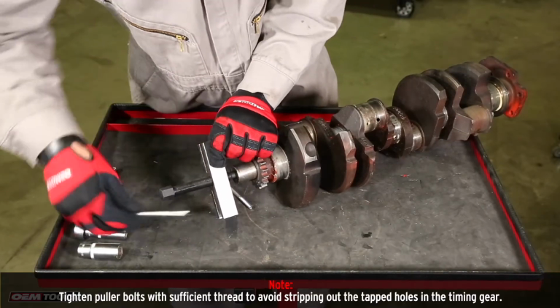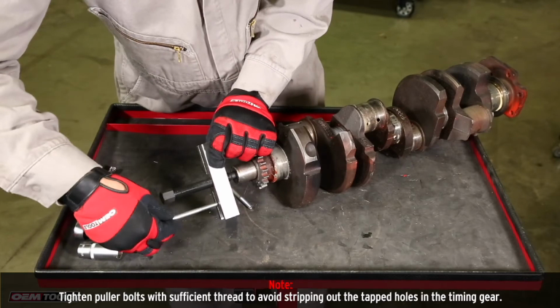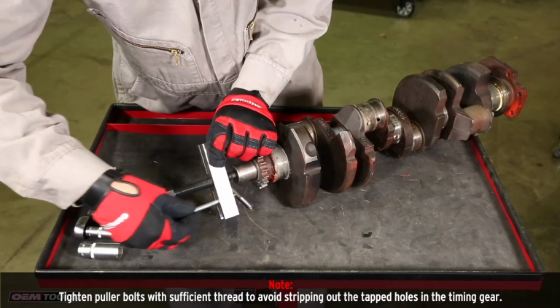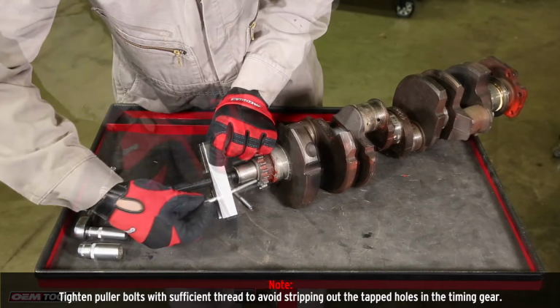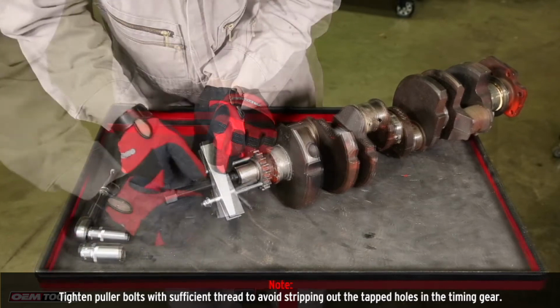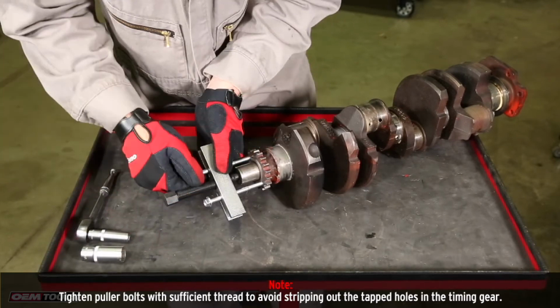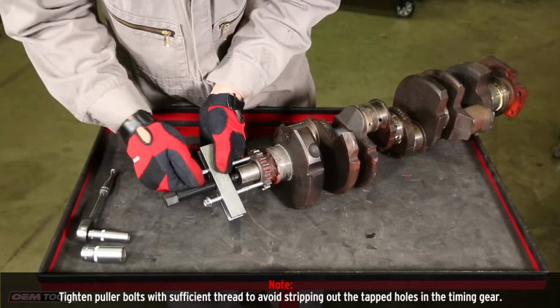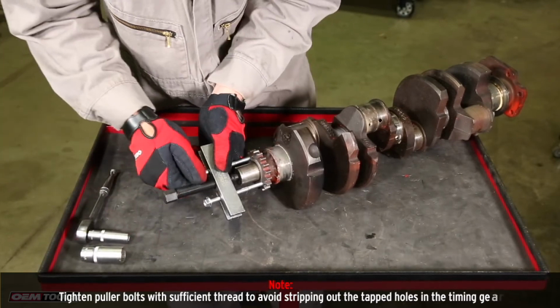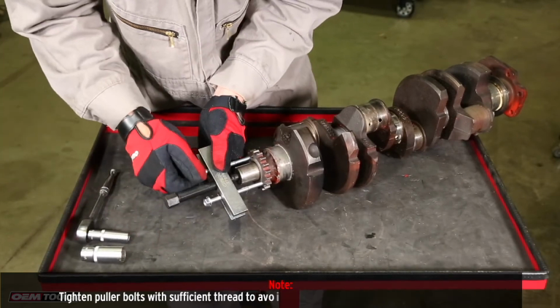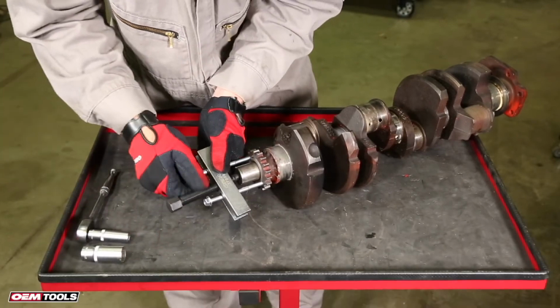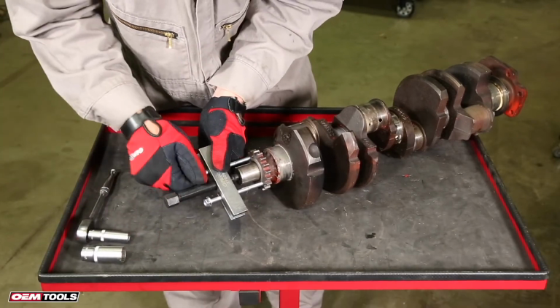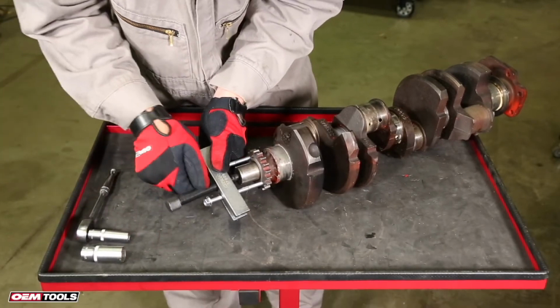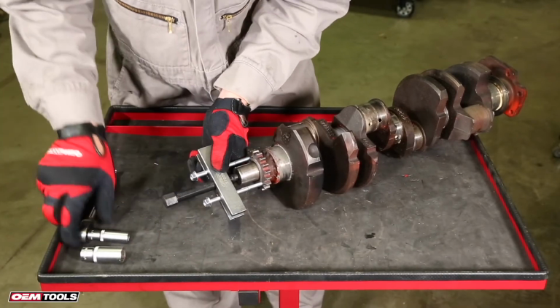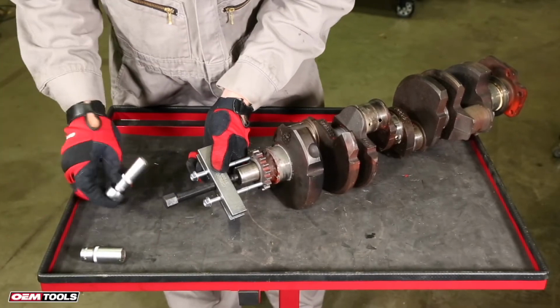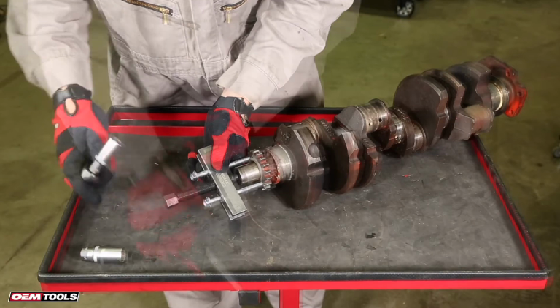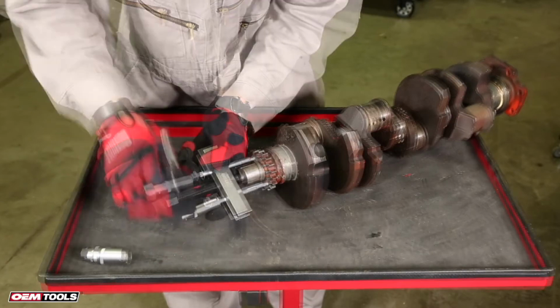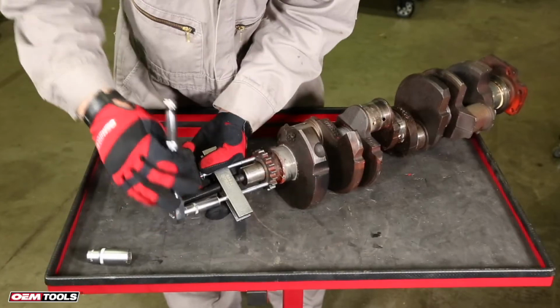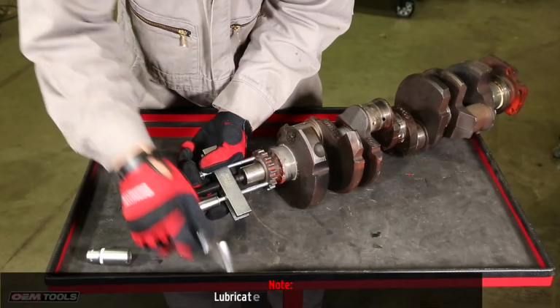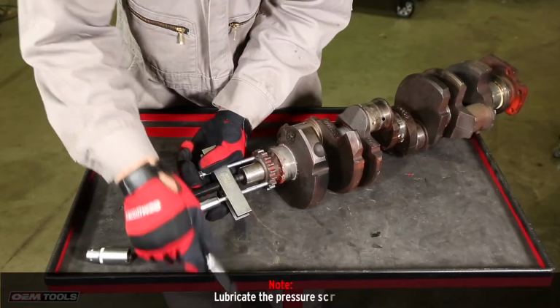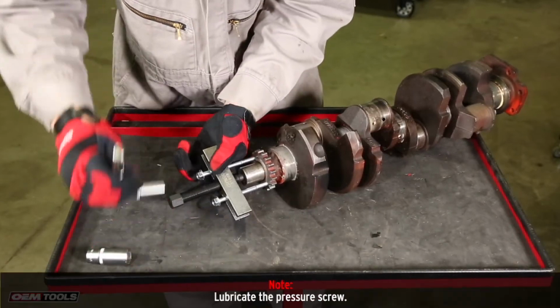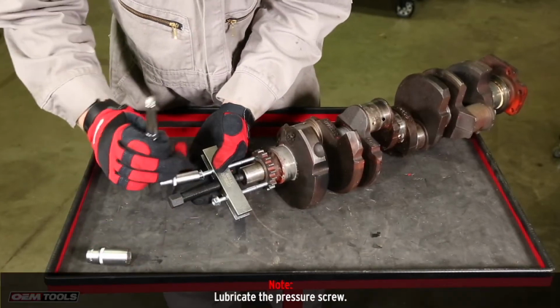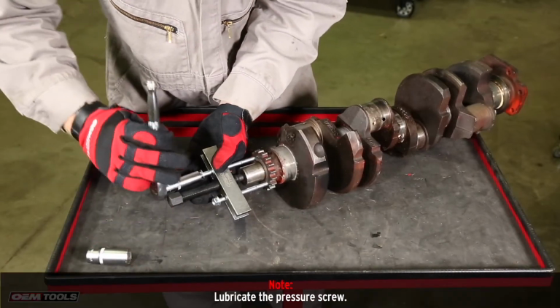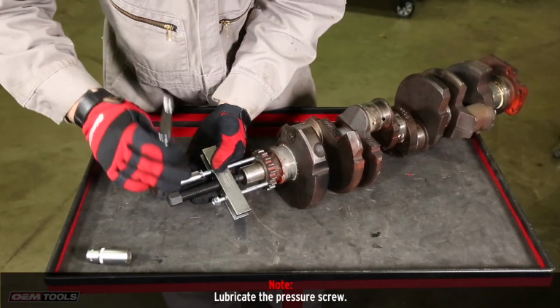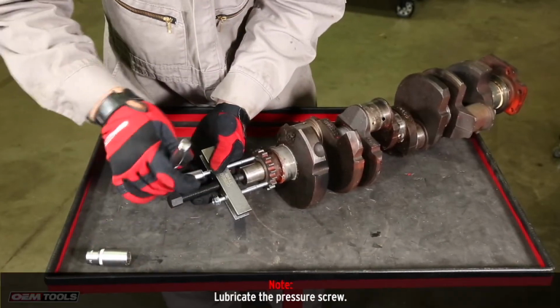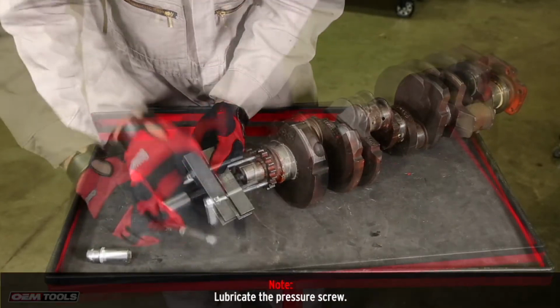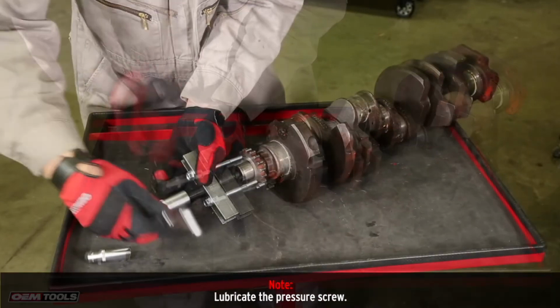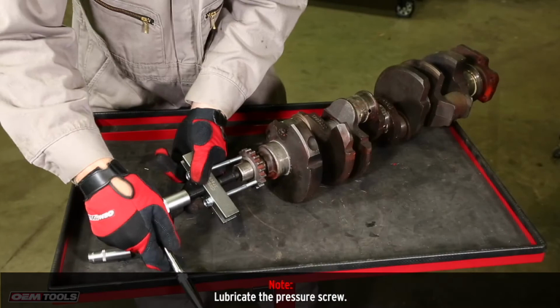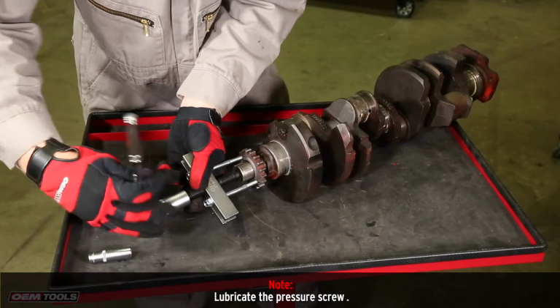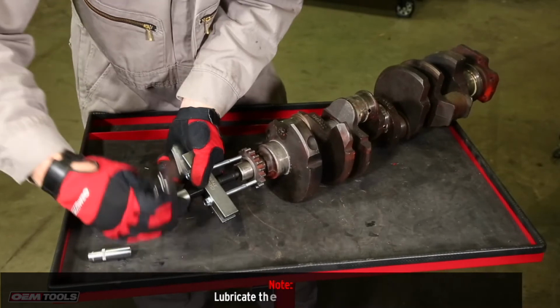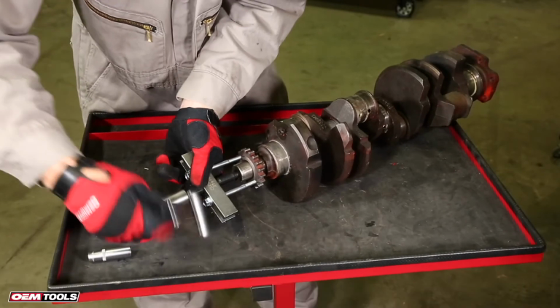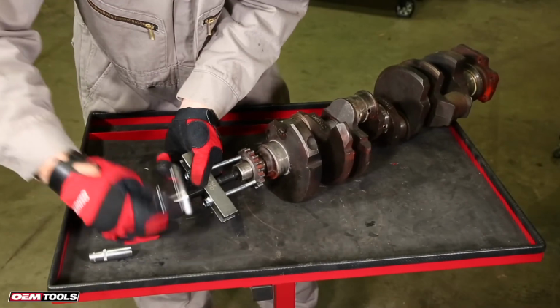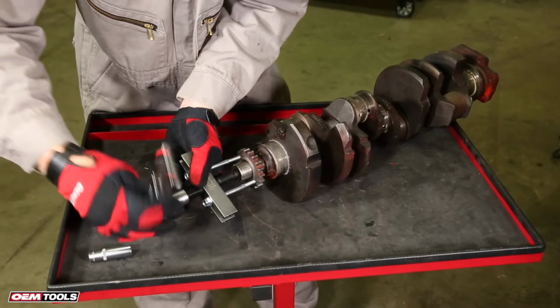Thread the puller bolts into the timing gear, ensuring the bolts are parallel to each other. Then, using a 3/4-inch or 19-millimeter wrench or ratchet, tighten the pressure screw until the gear is removed.